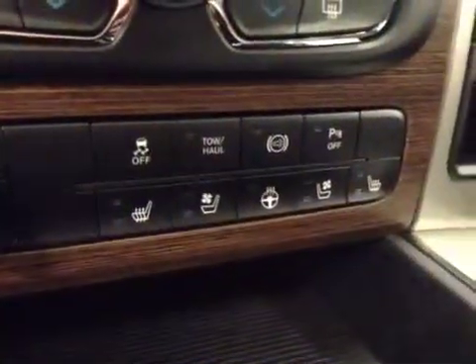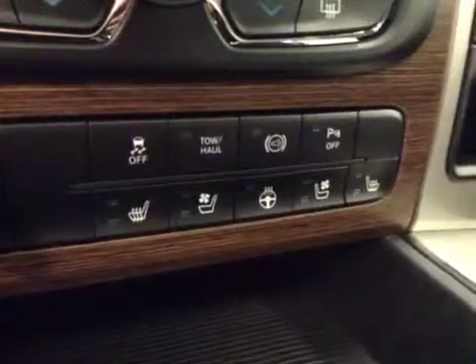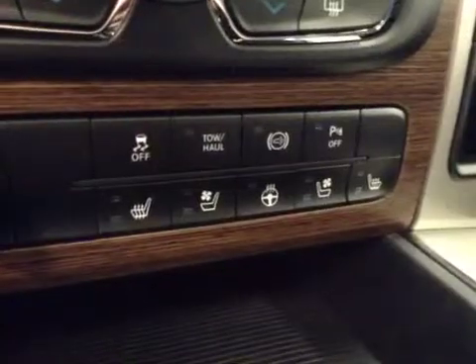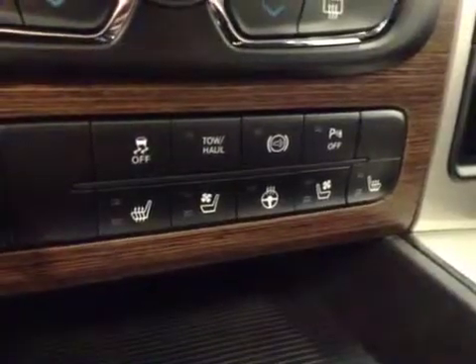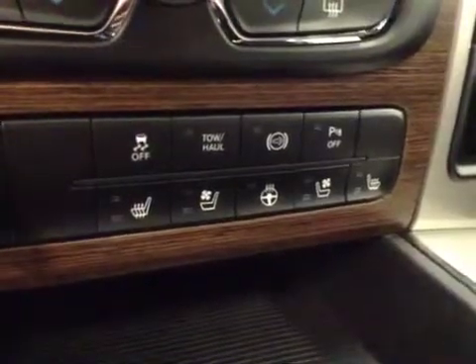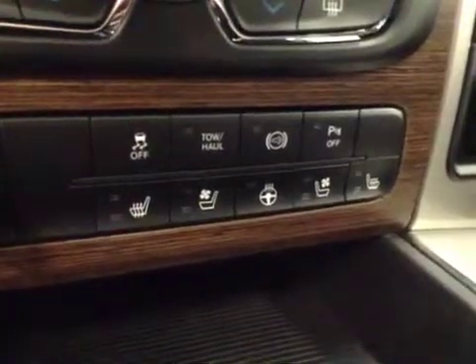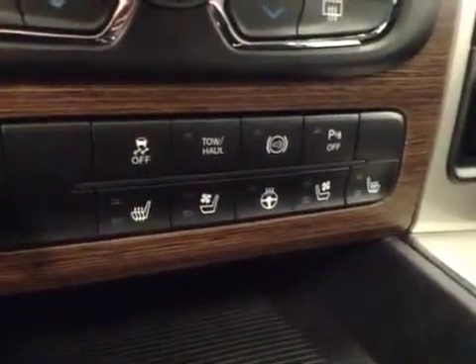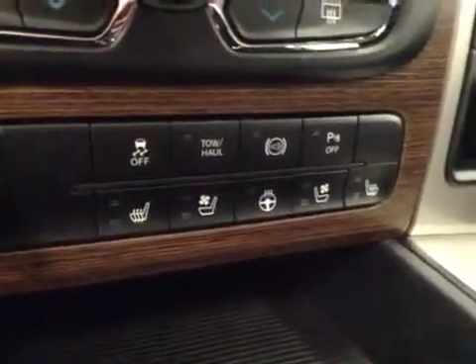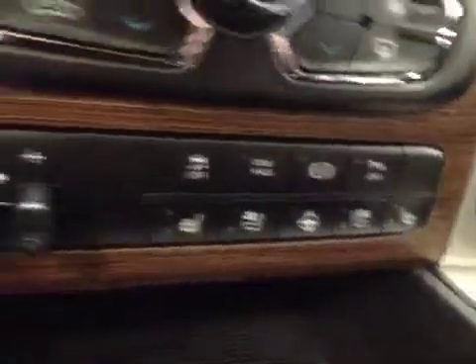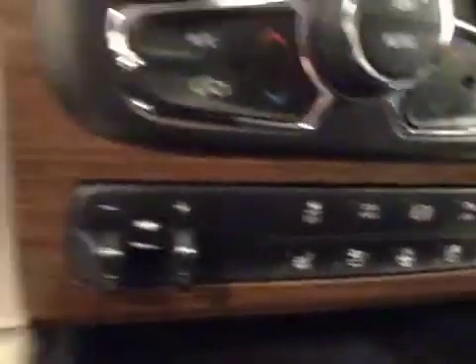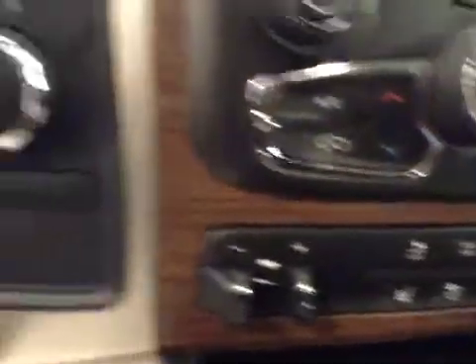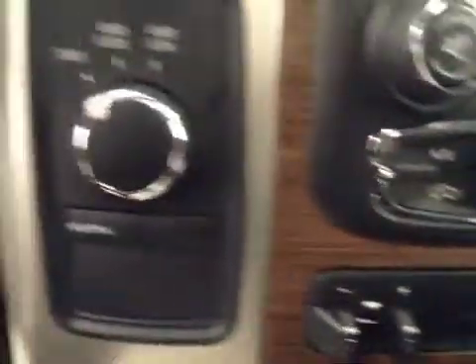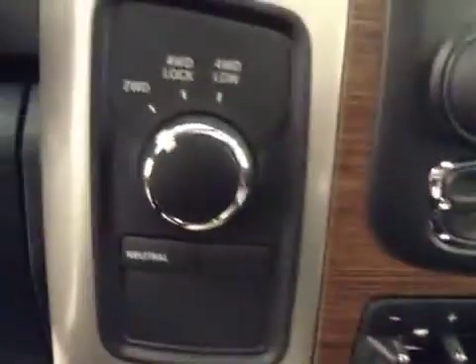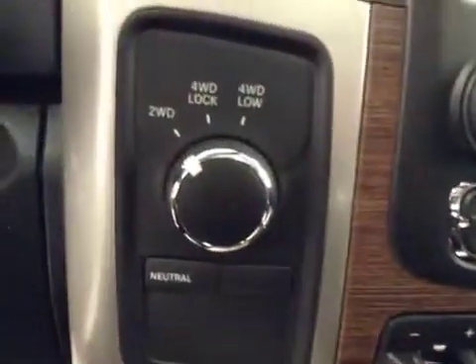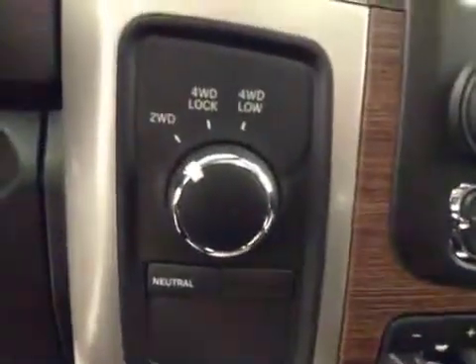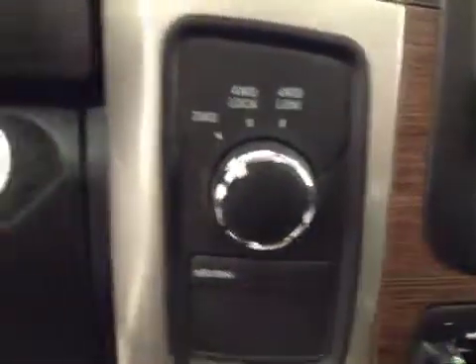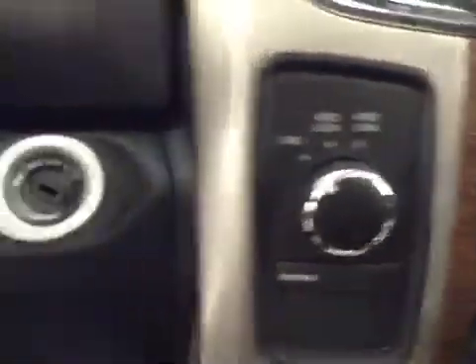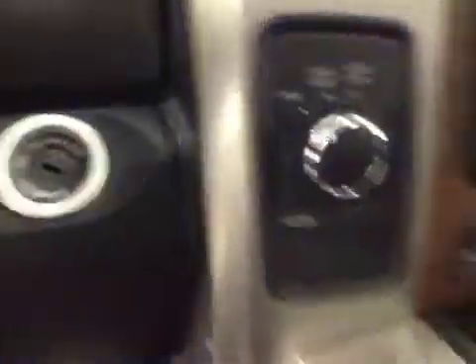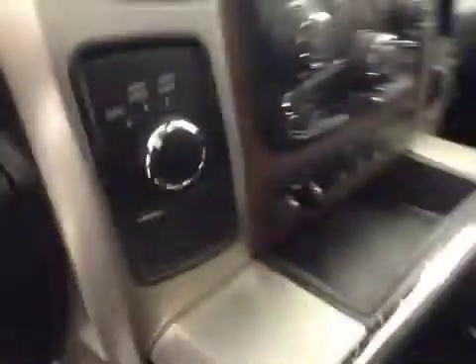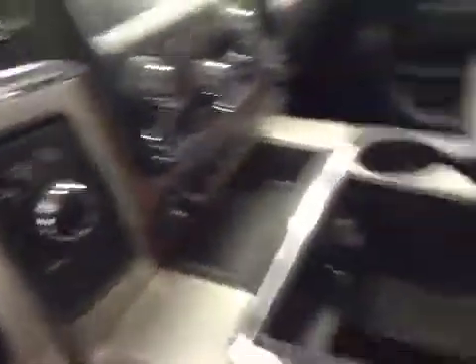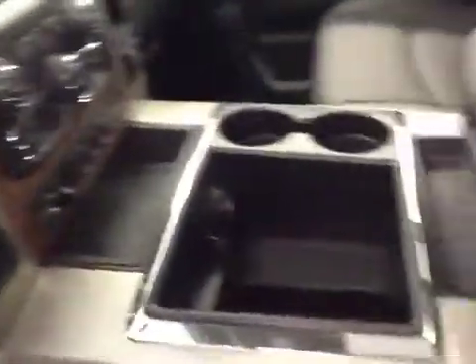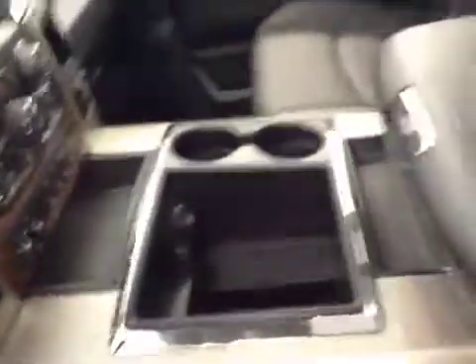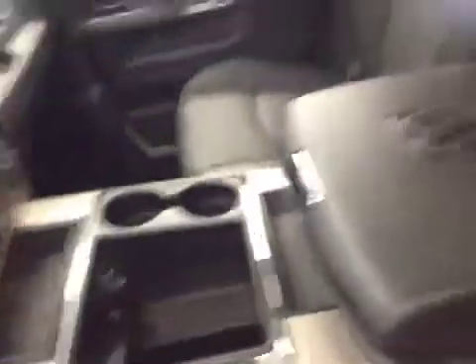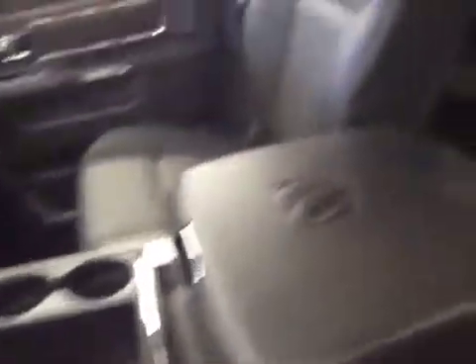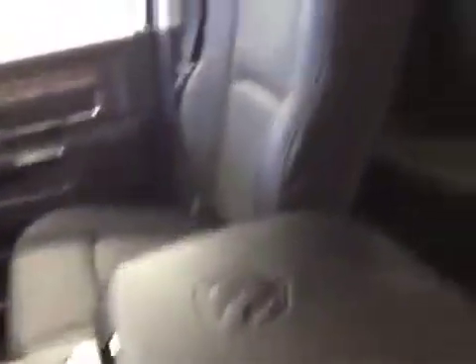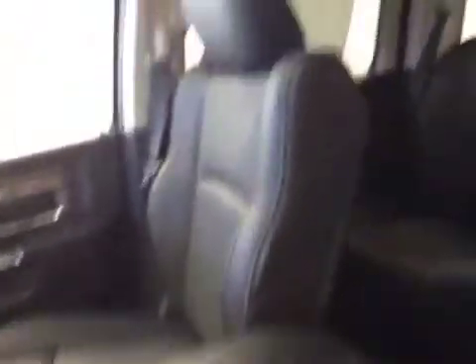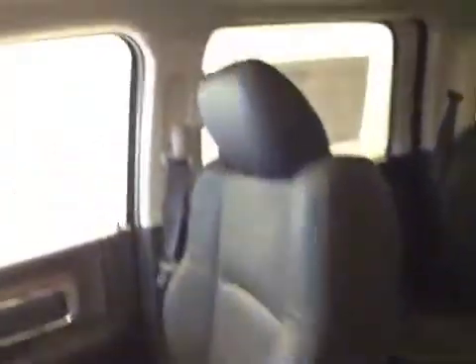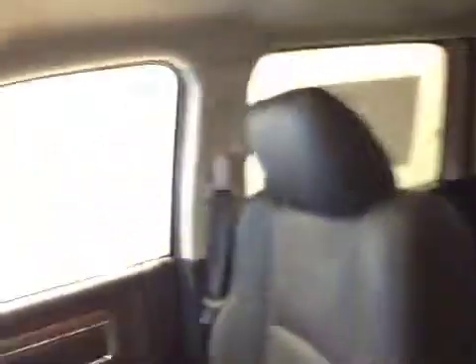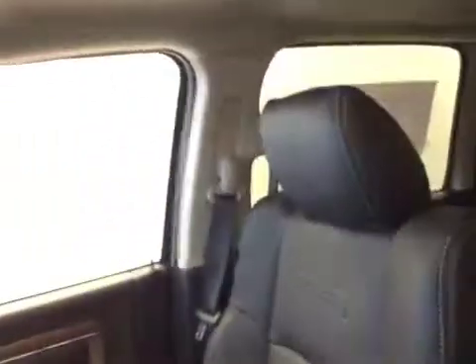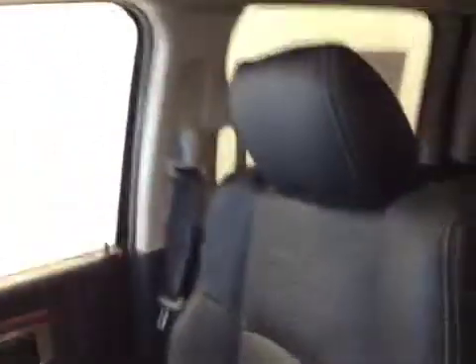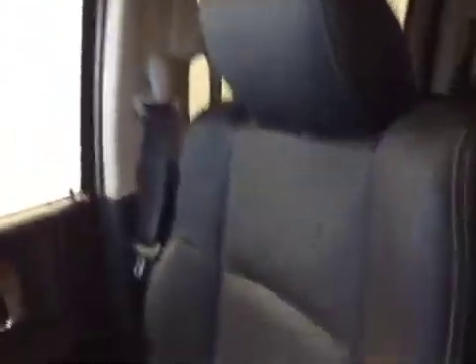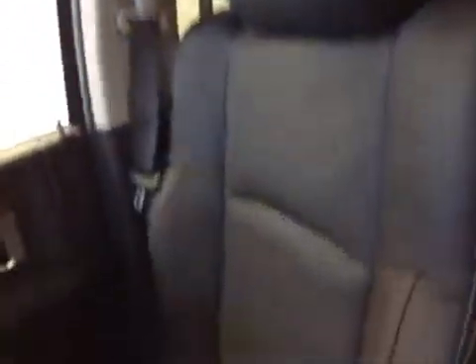Parking sensors, heated and cooled seats, heated steering wheel, and four-wheel drive controls. Upholstery is leather, color is black.